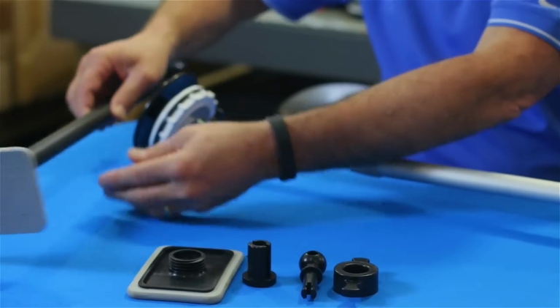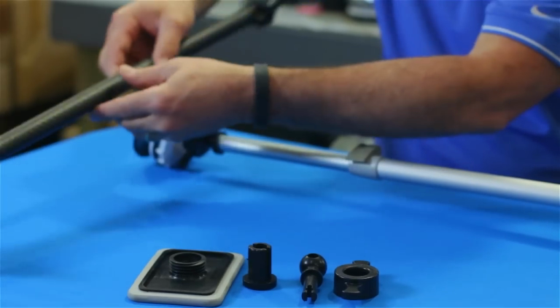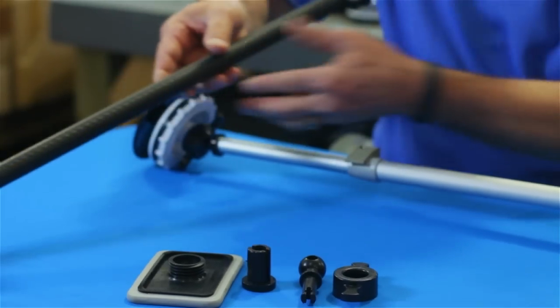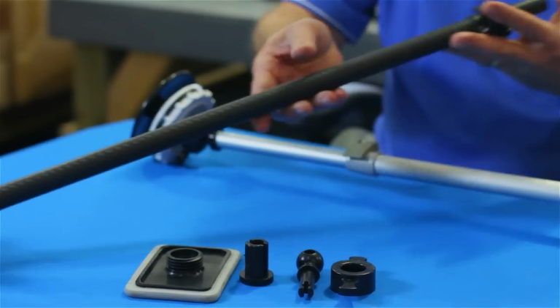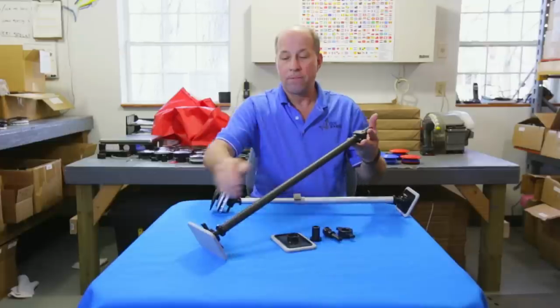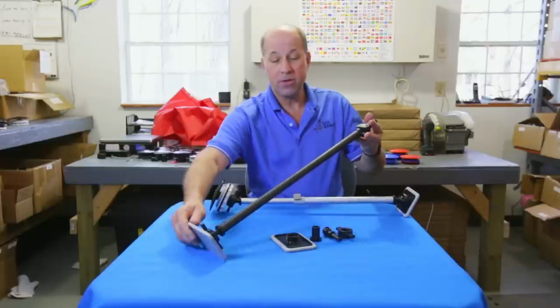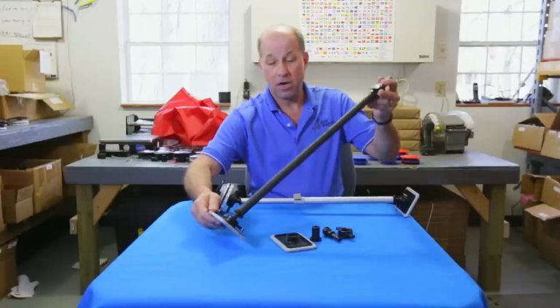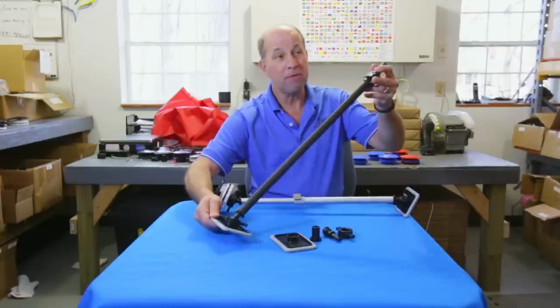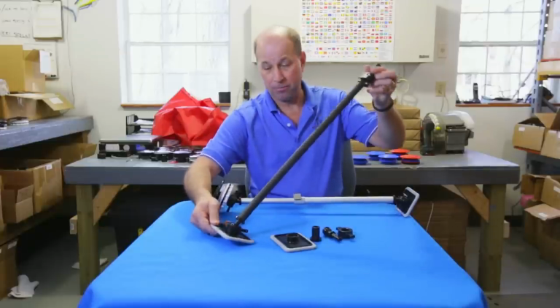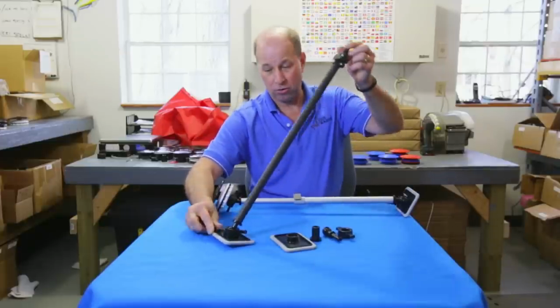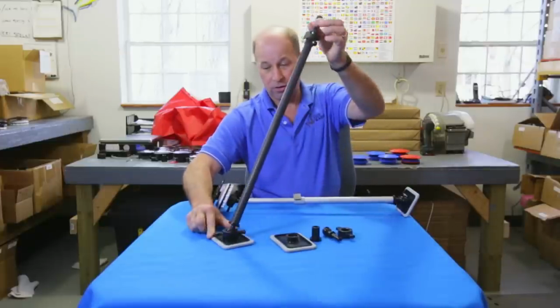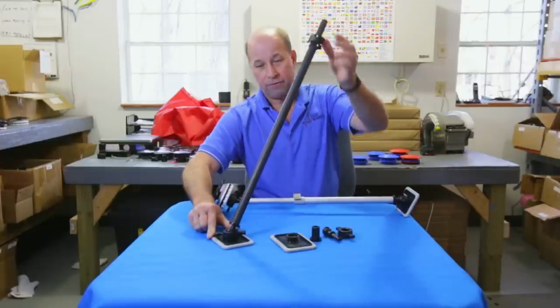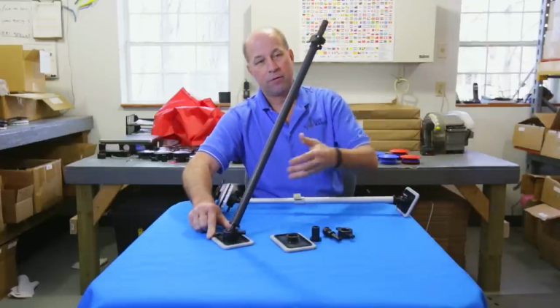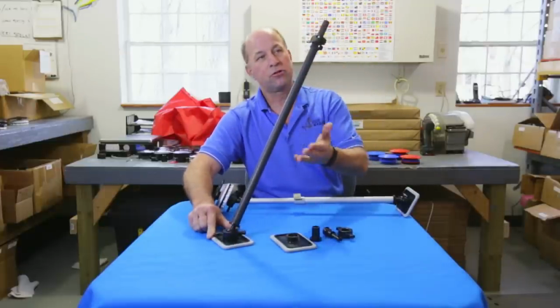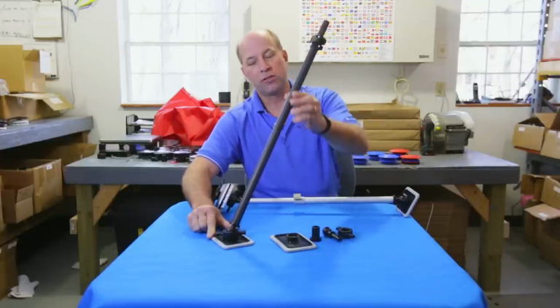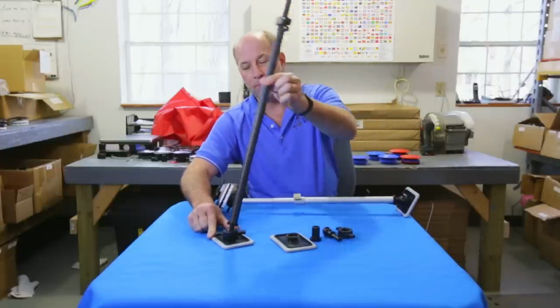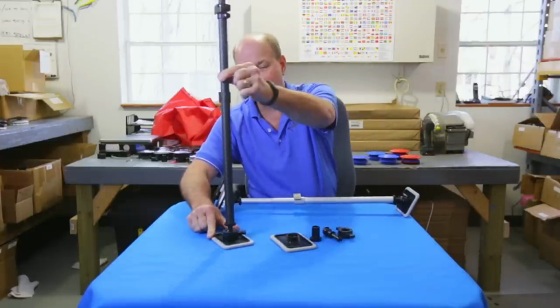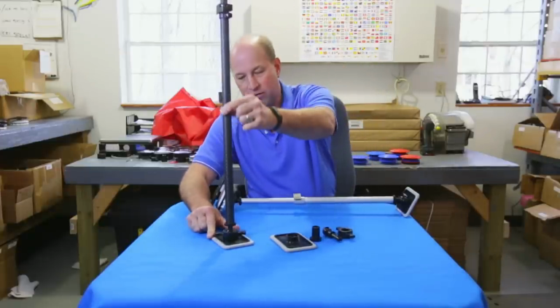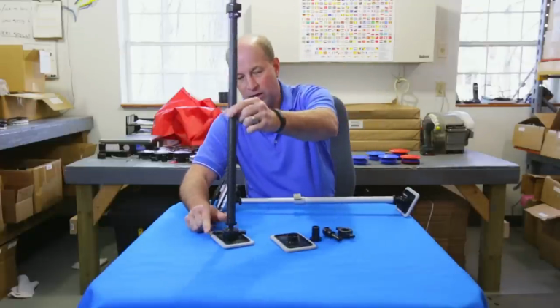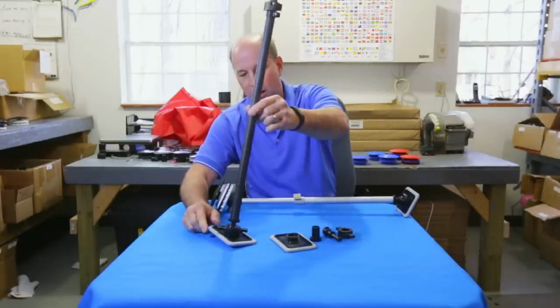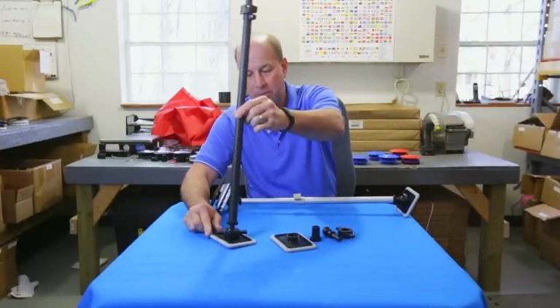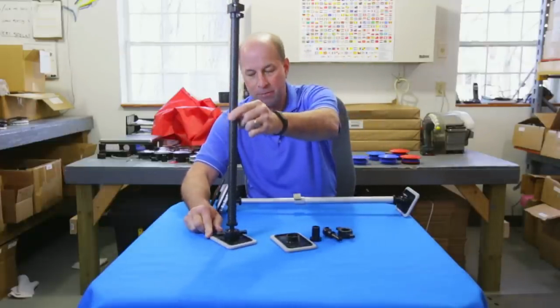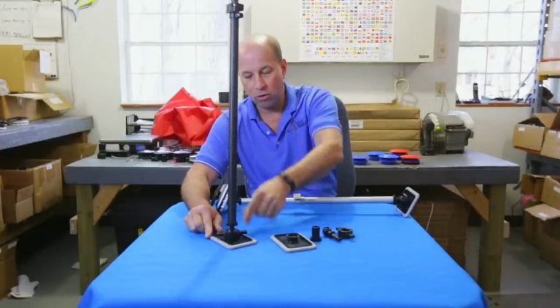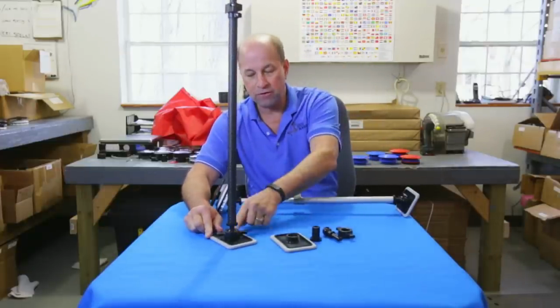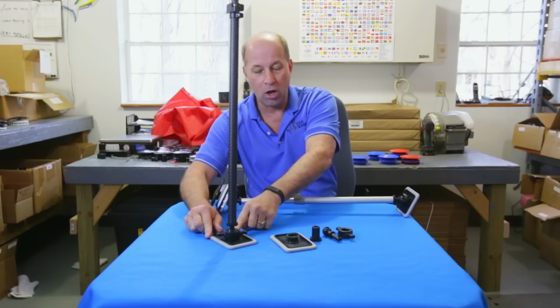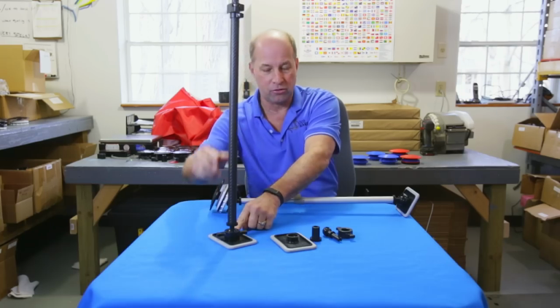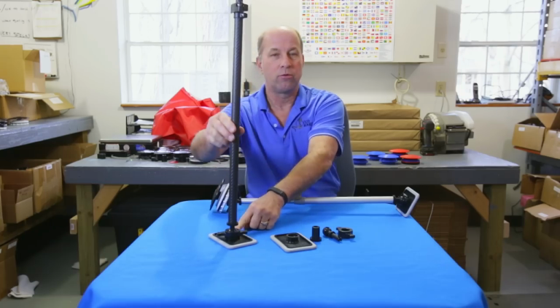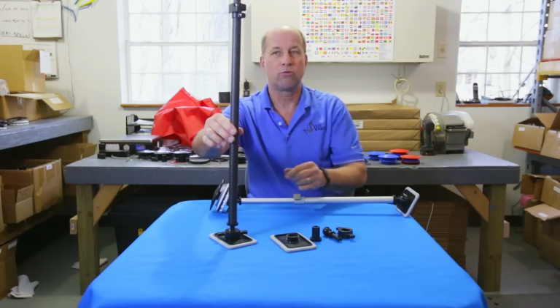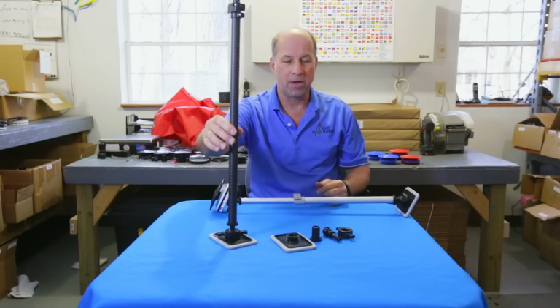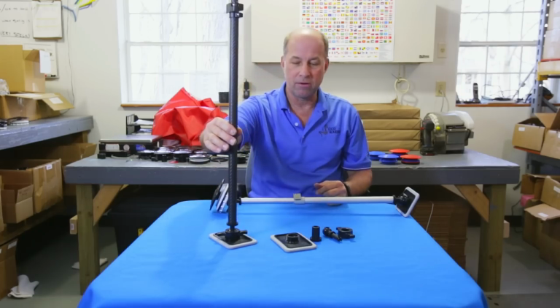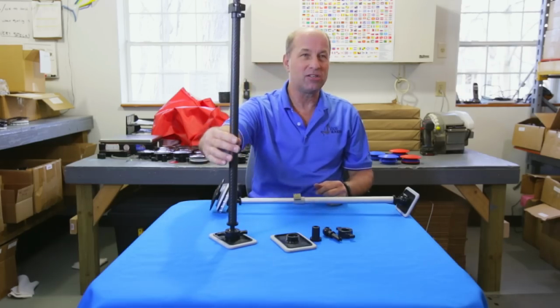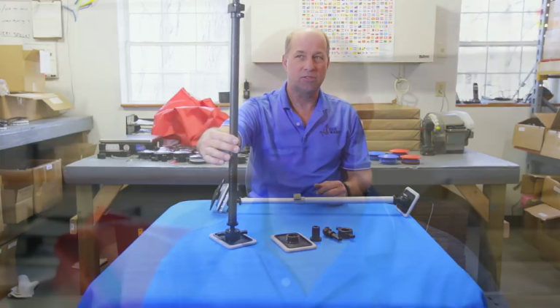I want to mention our new premium carbon fiber pole for the person who wants the best of everything. Our carbon fiber pole is available also with a swivel base in many sizes.